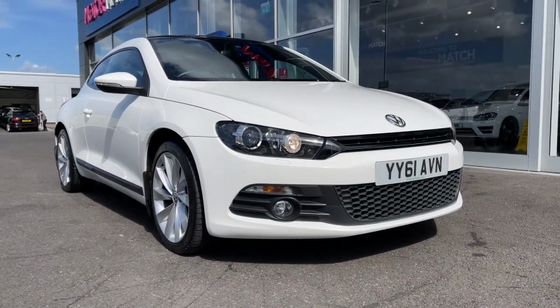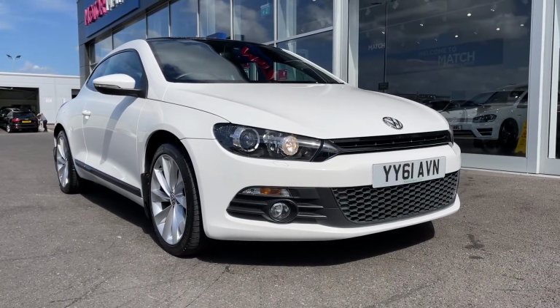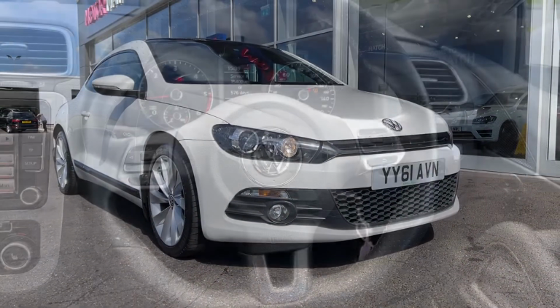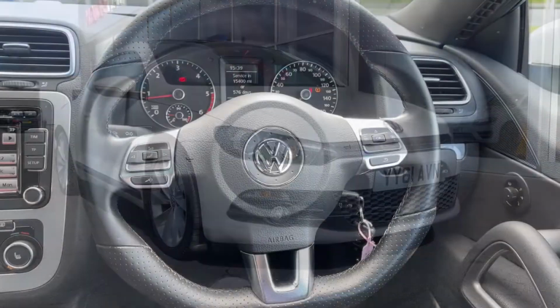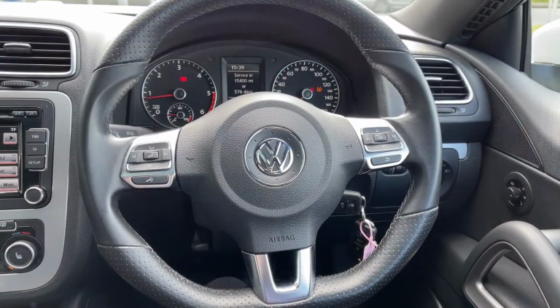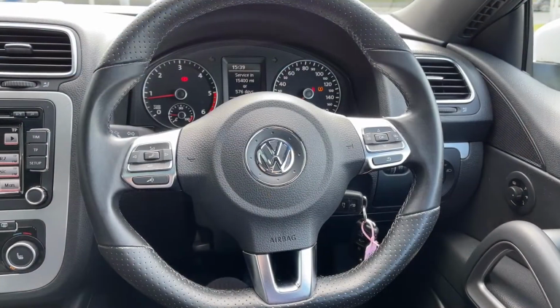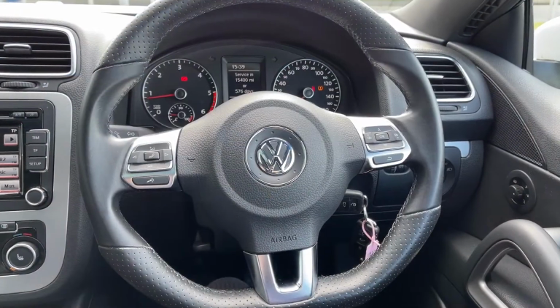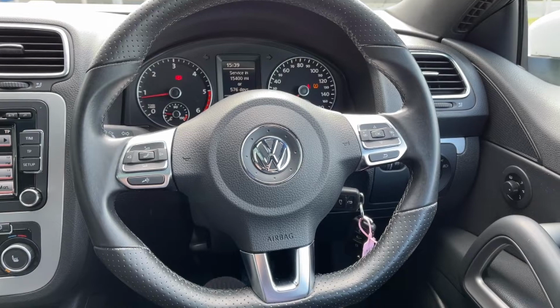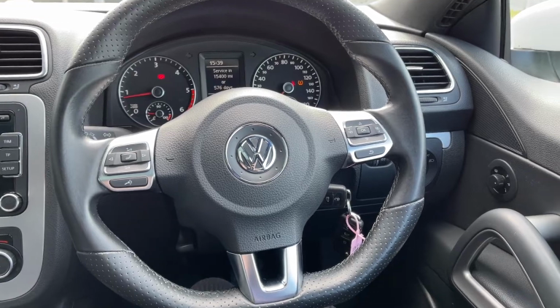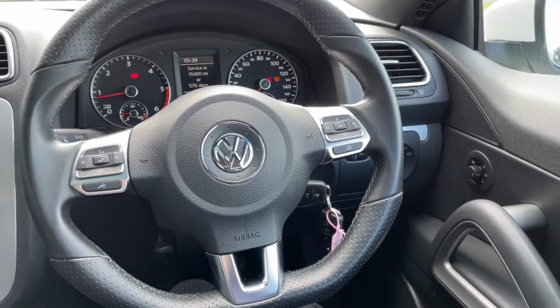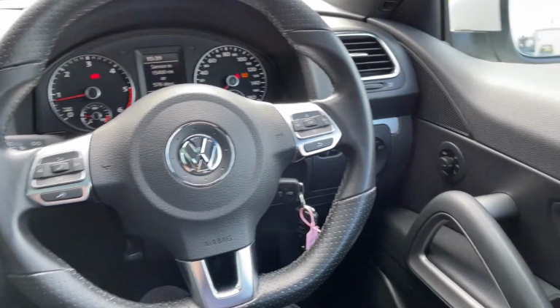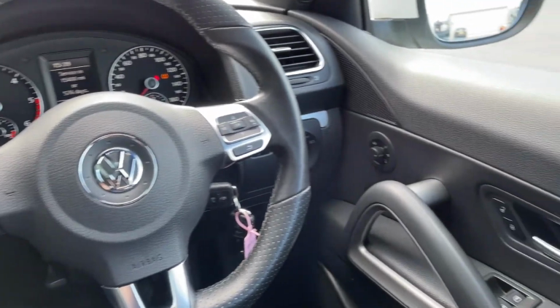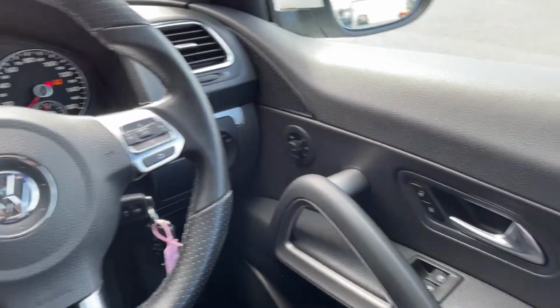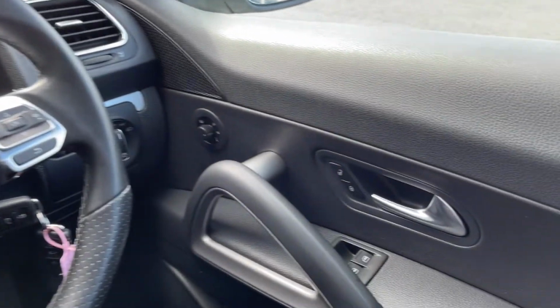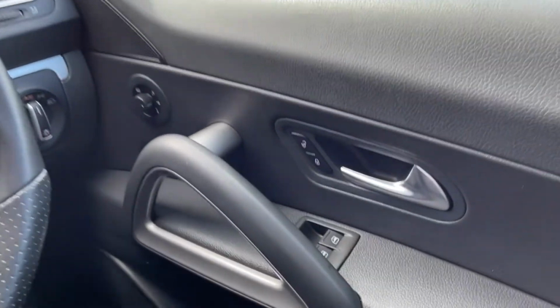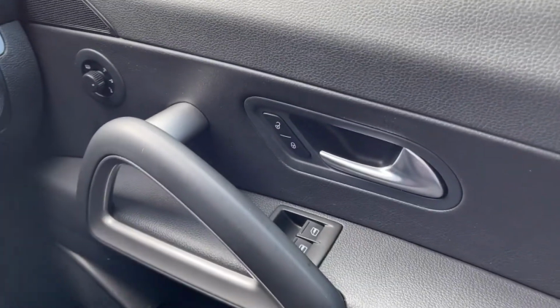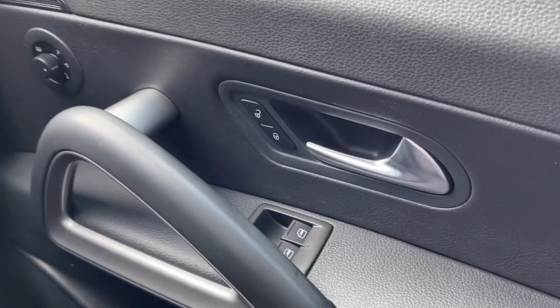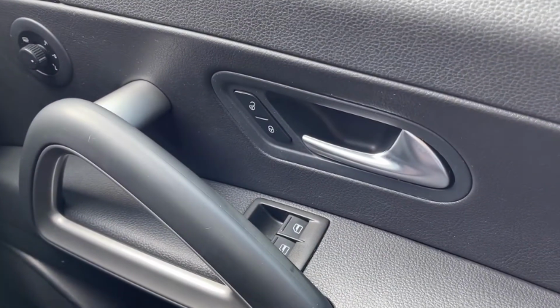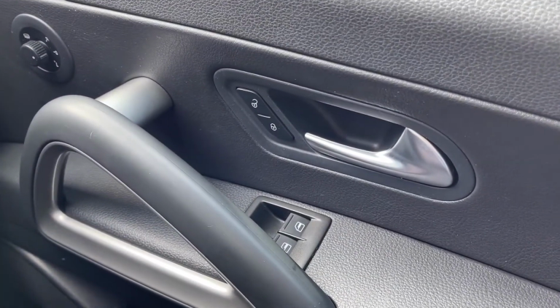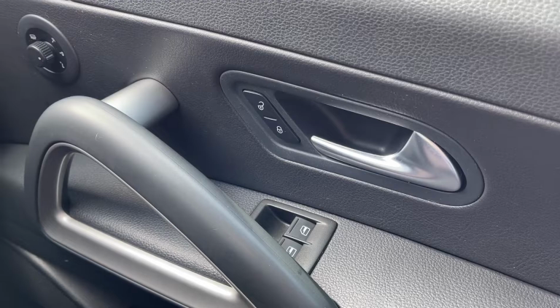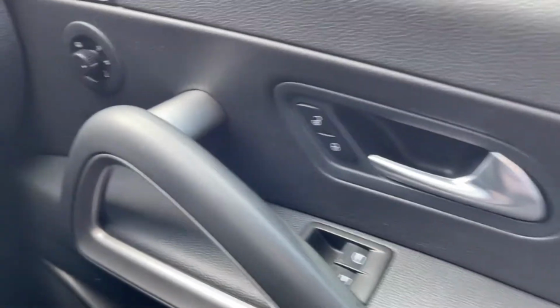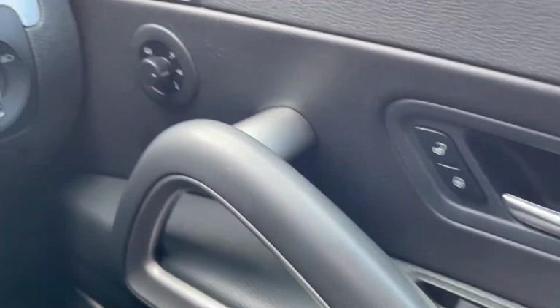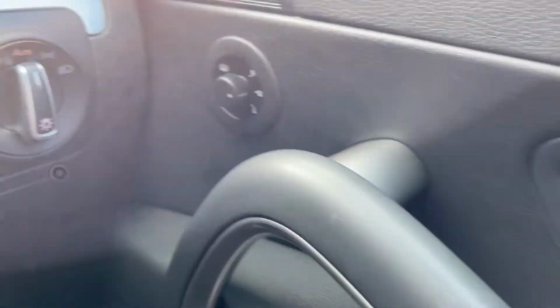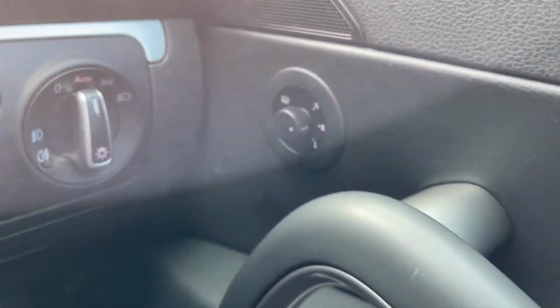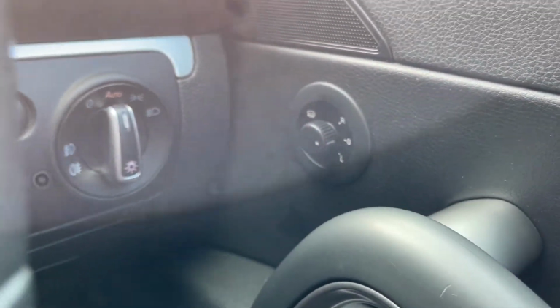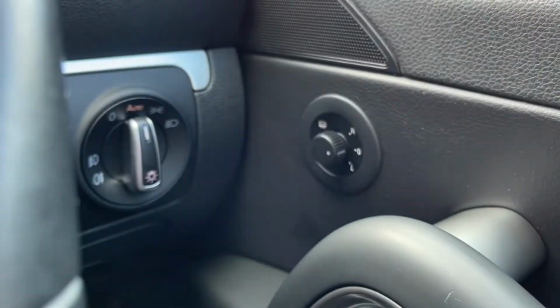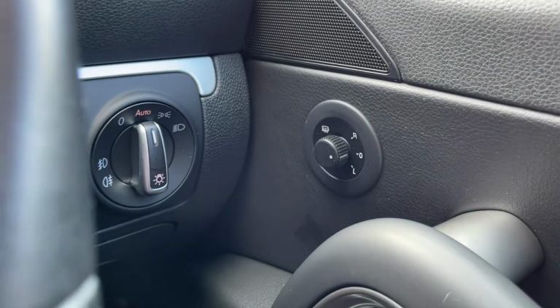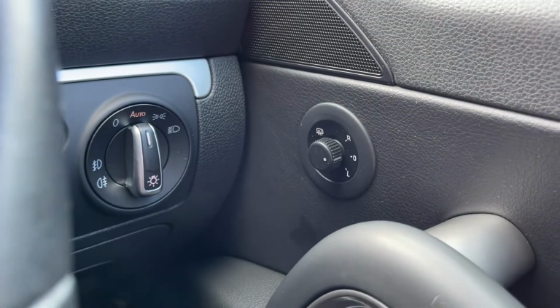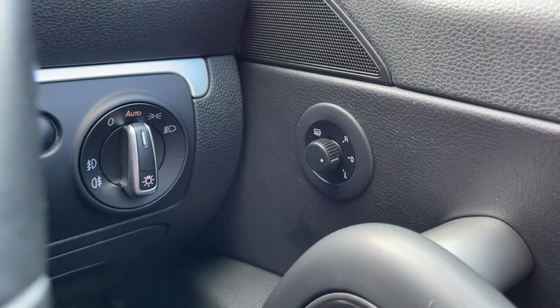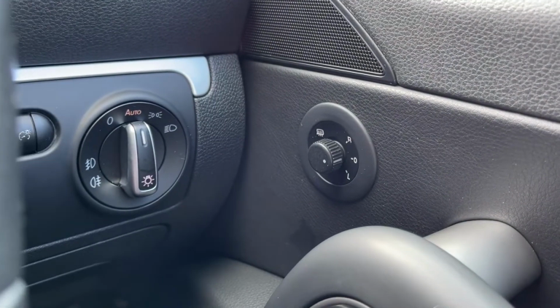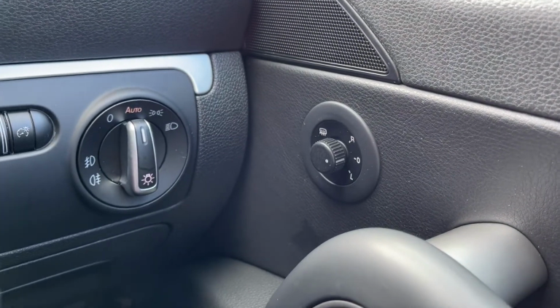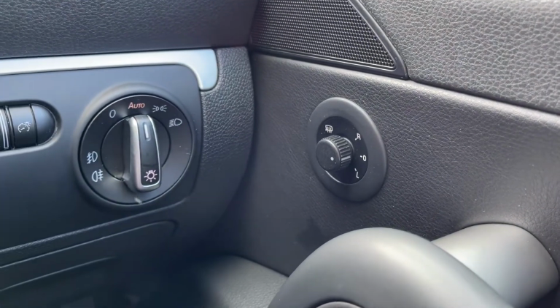I'm going to hop back inside and show you some more of the interior features. Moving over to your right hand side here you can see you've got your central locking controls alongside your door handle, and then you do have electrically adjustable and heated door mirrors so you can easily get those into the perfect position.